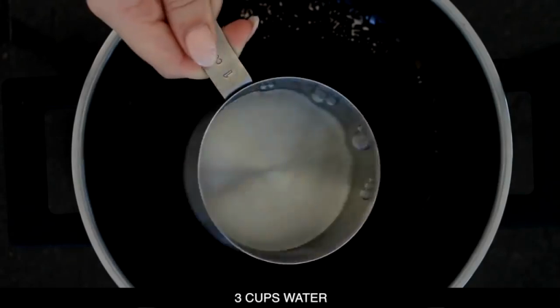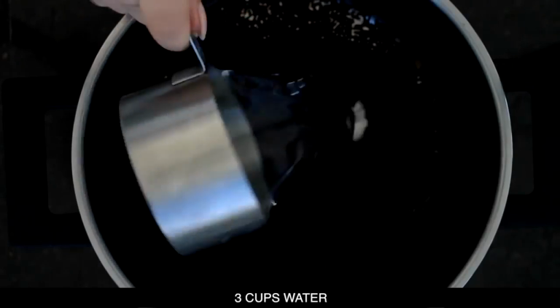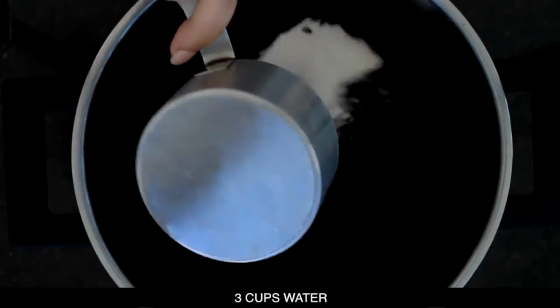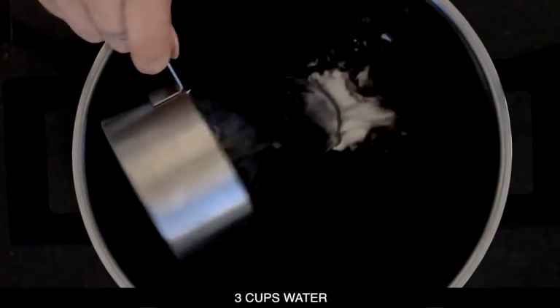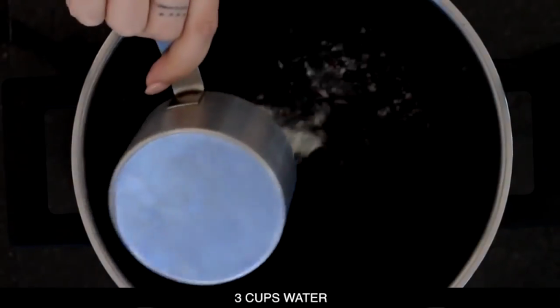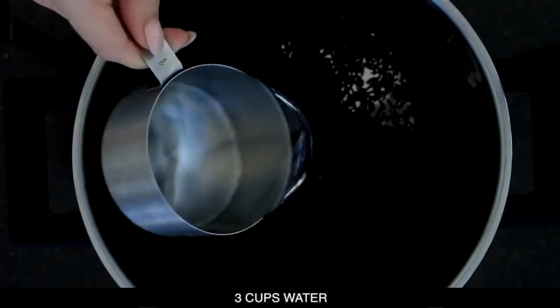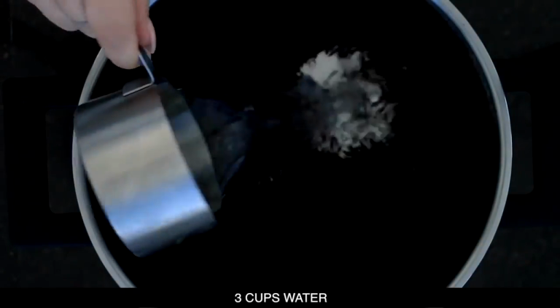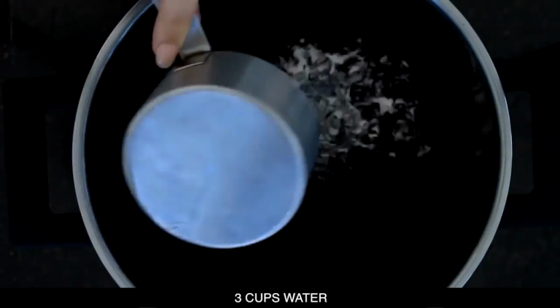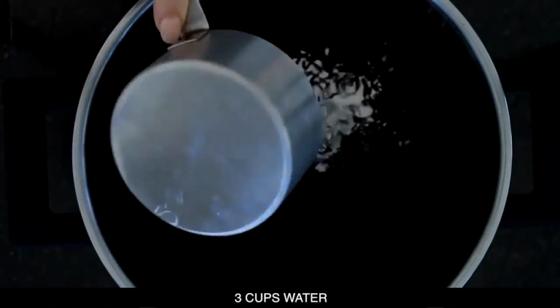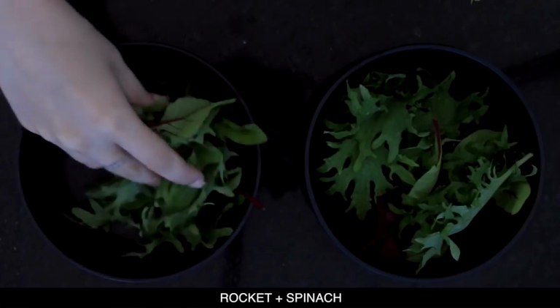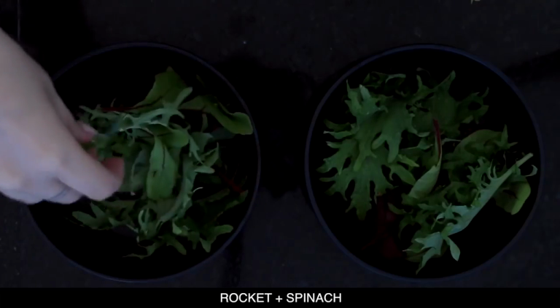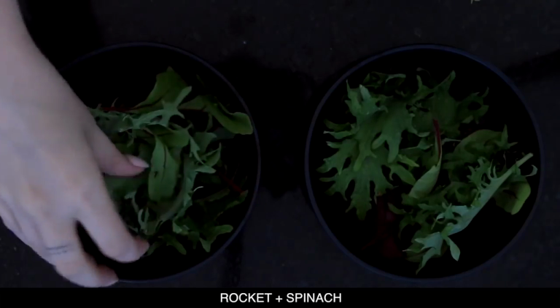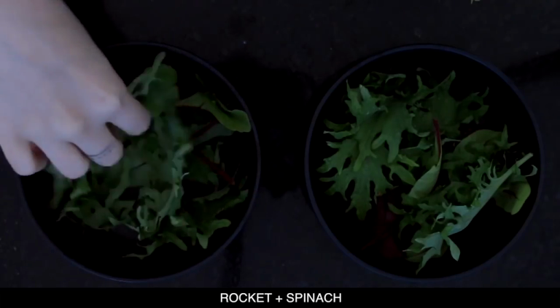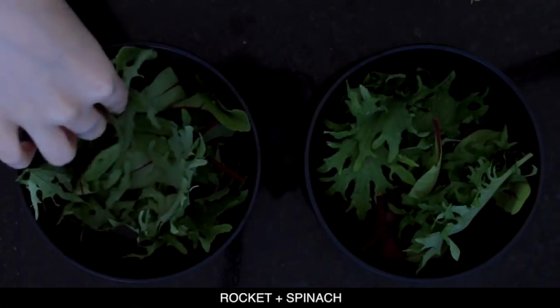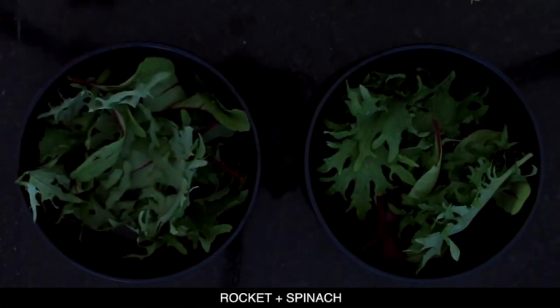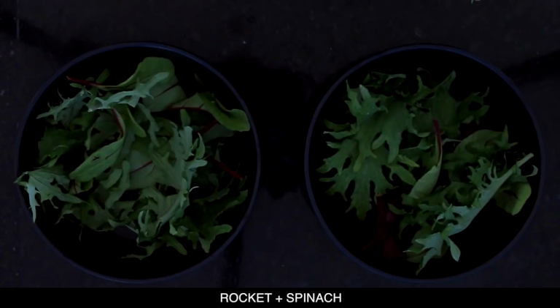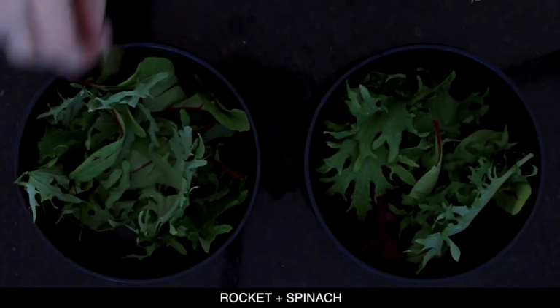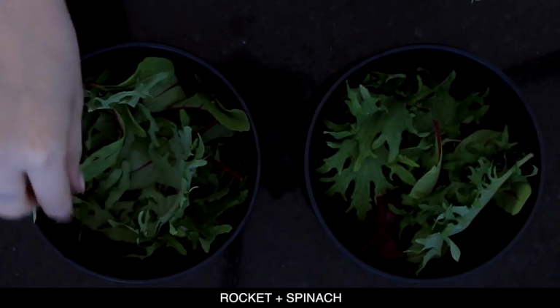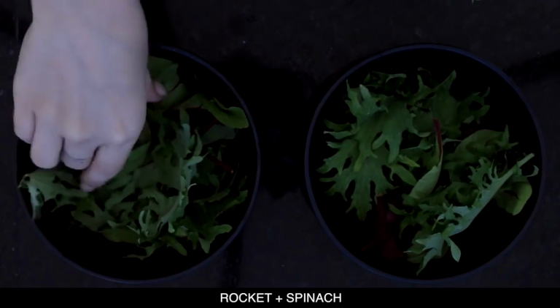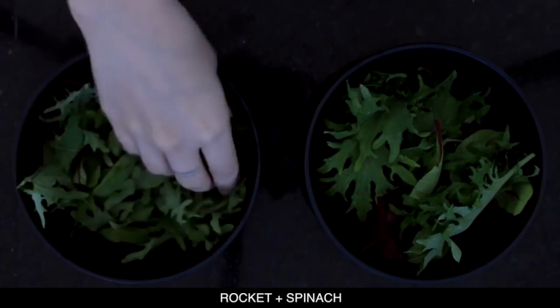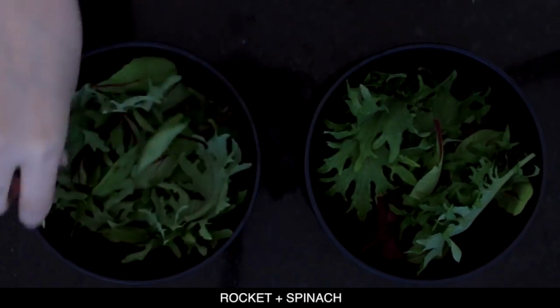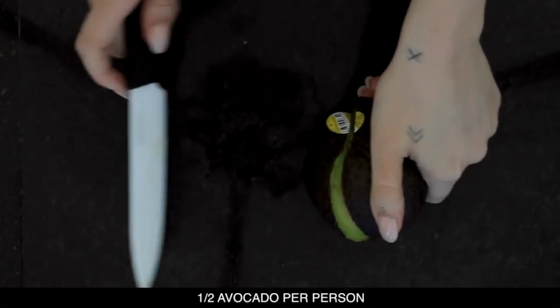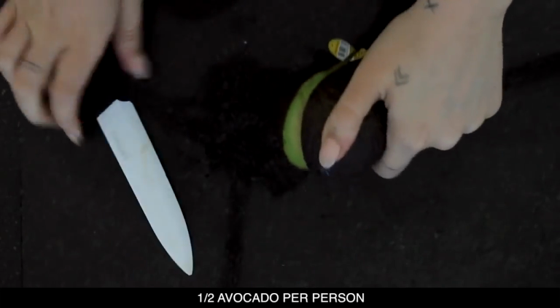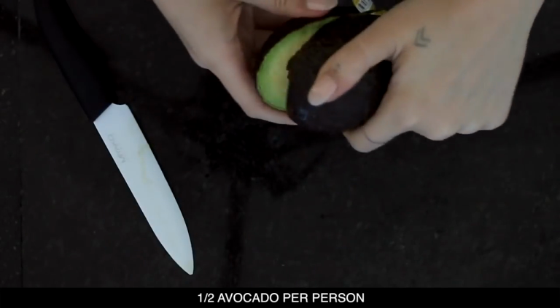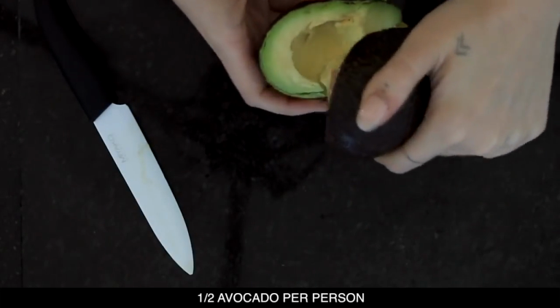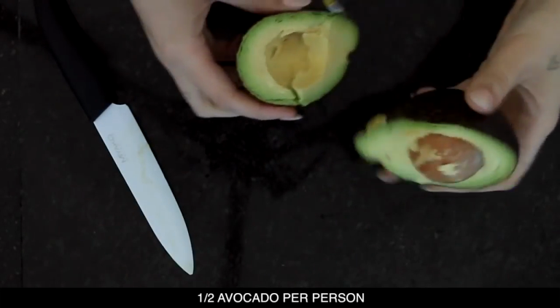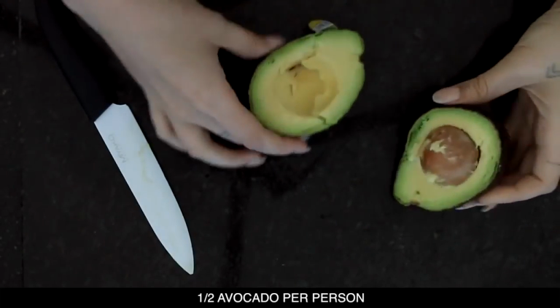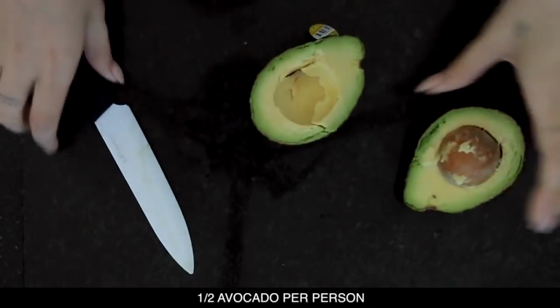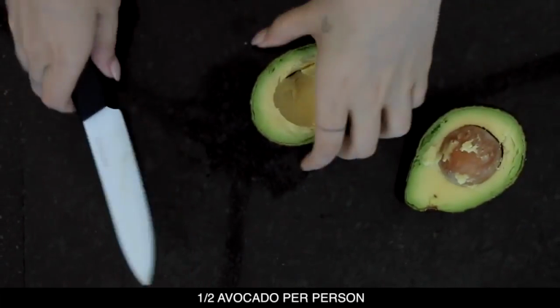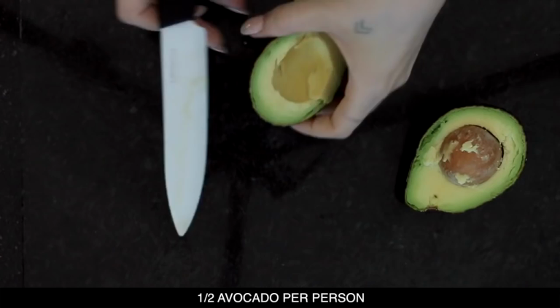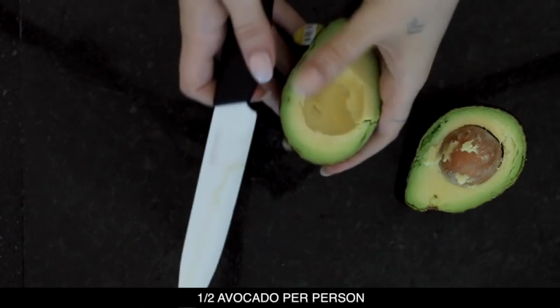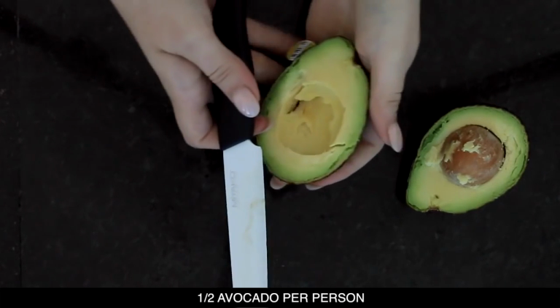So 1.5 cups of black rice and then three cups of water, because we're gonna use double the amount of water to what we've used for the rice. While I've got the rice cooking for about 40 minutes, I'm gonna put some rocket, some spinach, and I'm gonna cut up half an avocado per person.